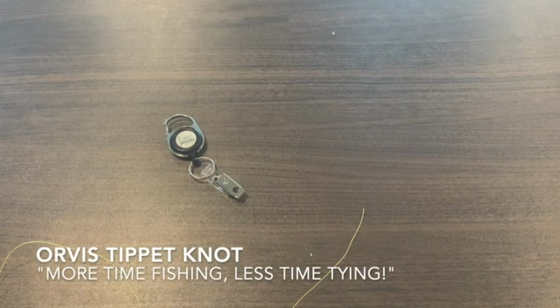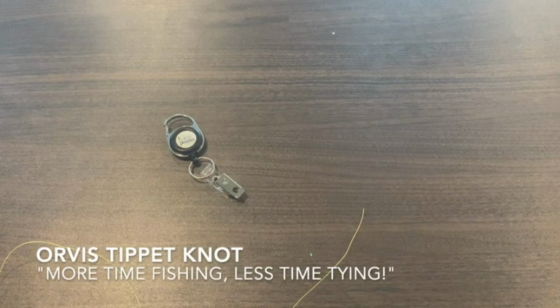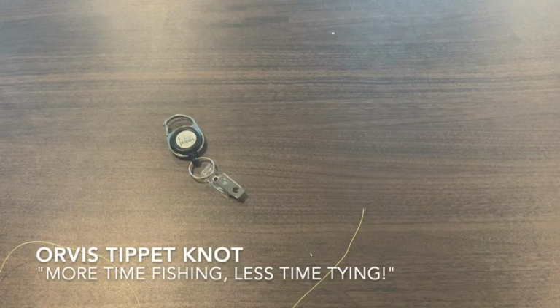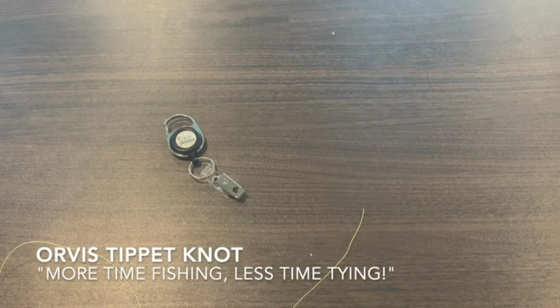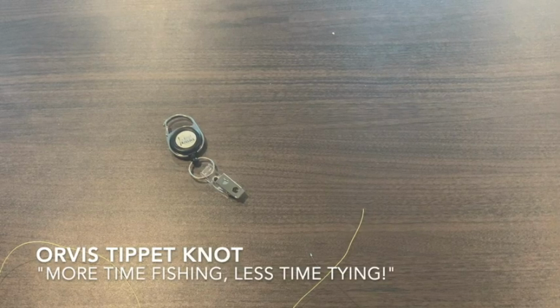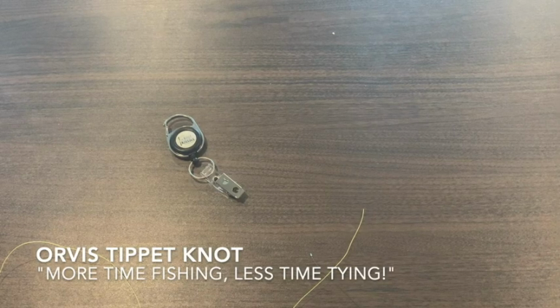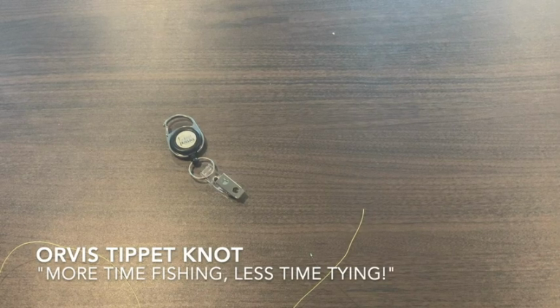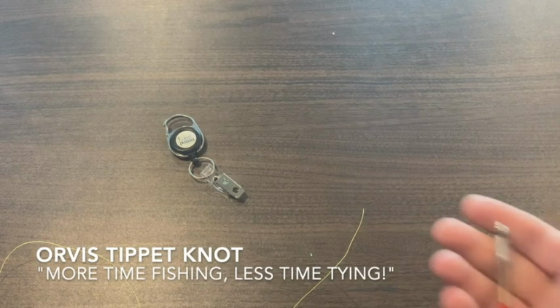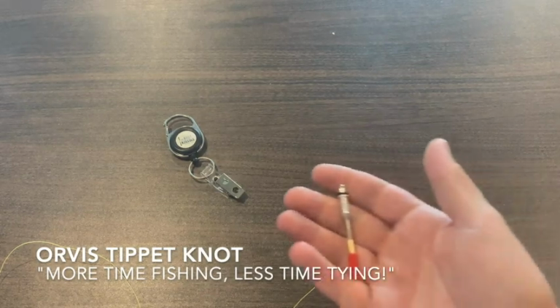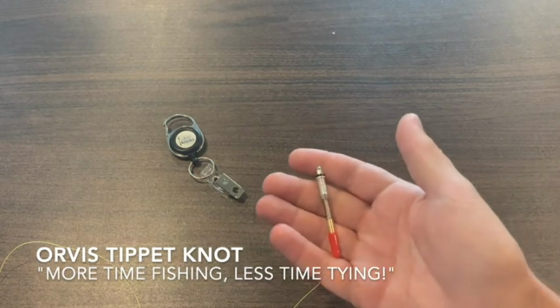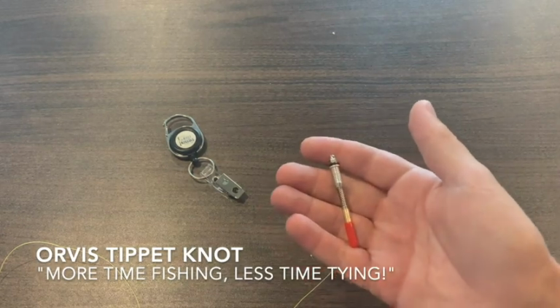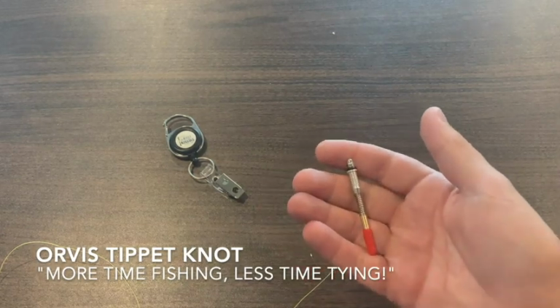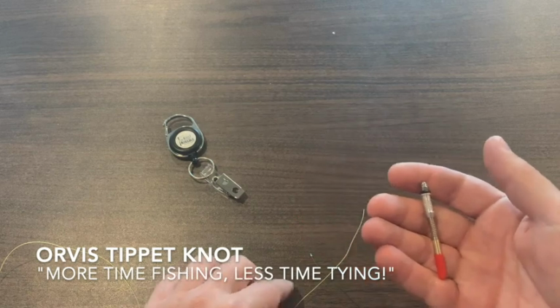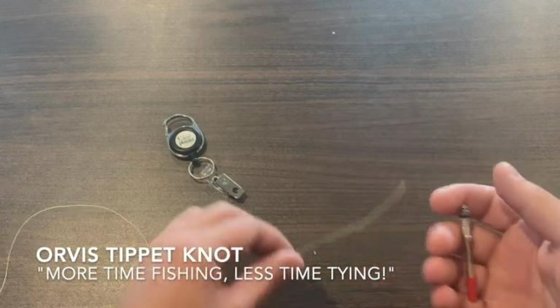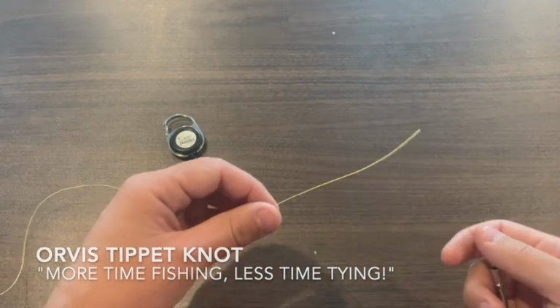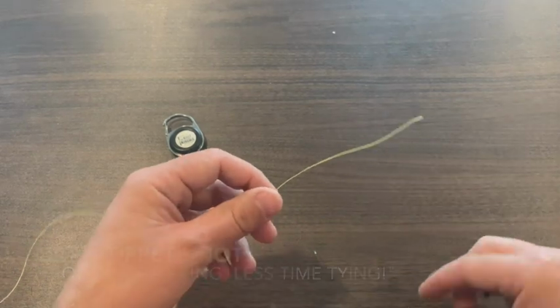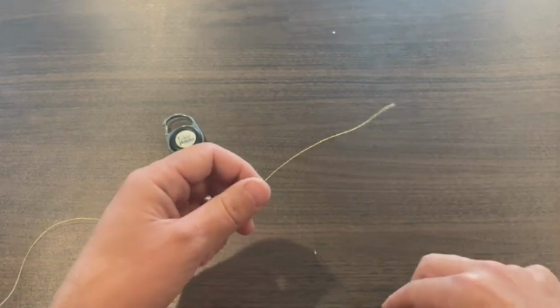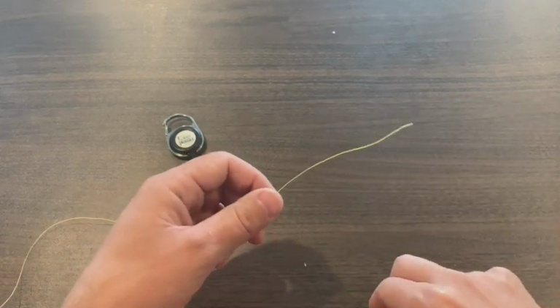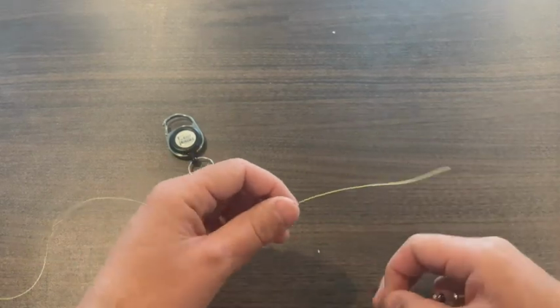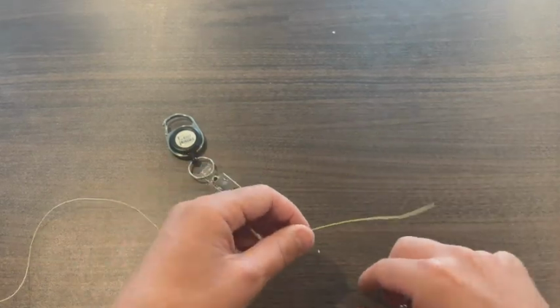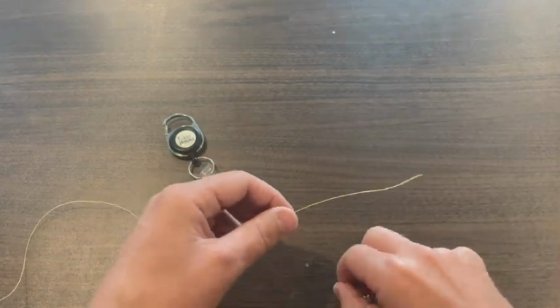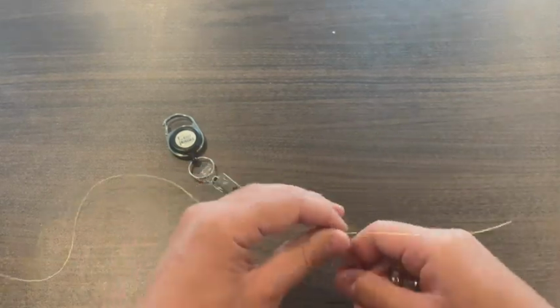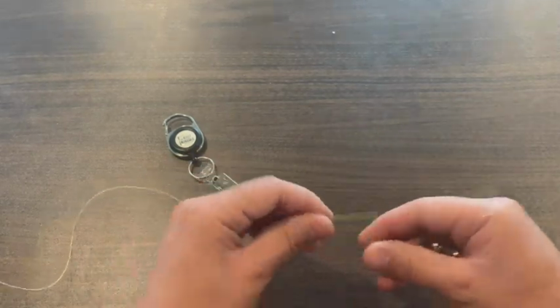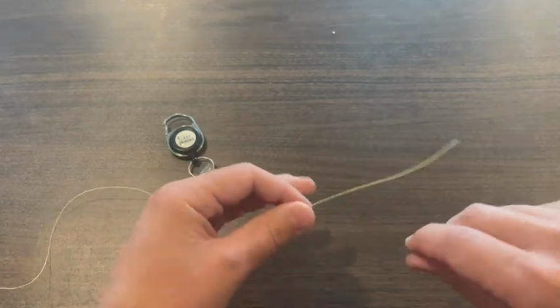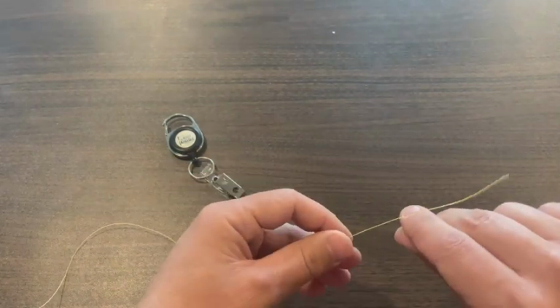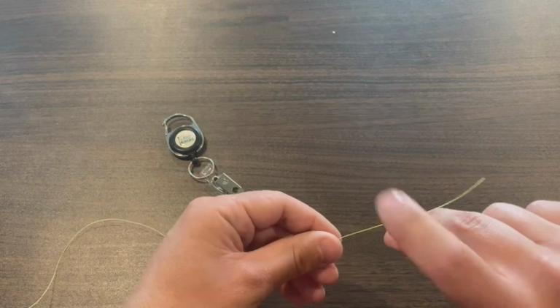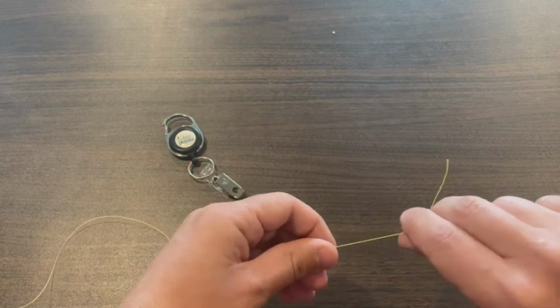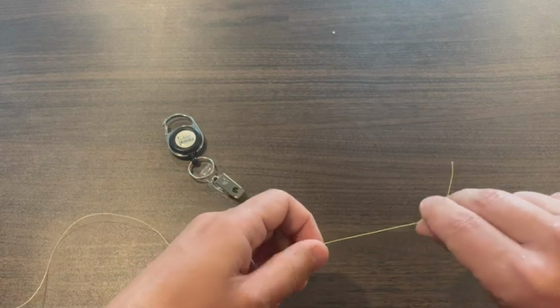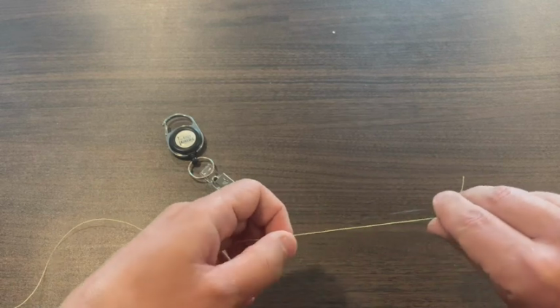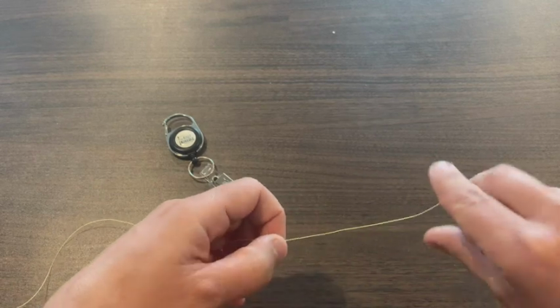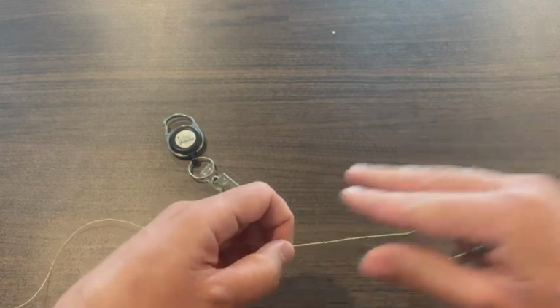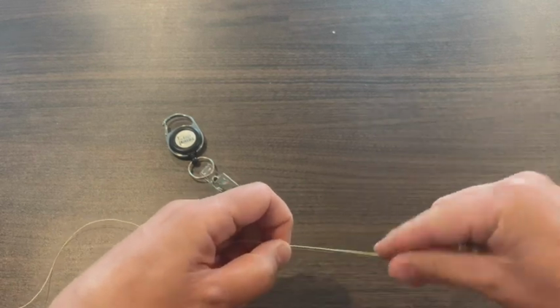I'm going to show you how to tie the Orvis Tippet knot using the knot needle. The yellow line is your leader and the green line is your tippet. Overlap six to eight inches.